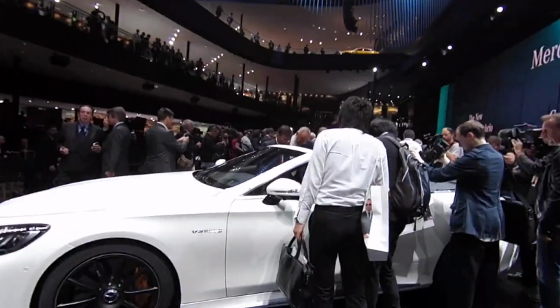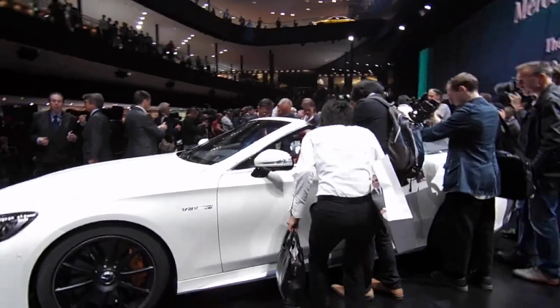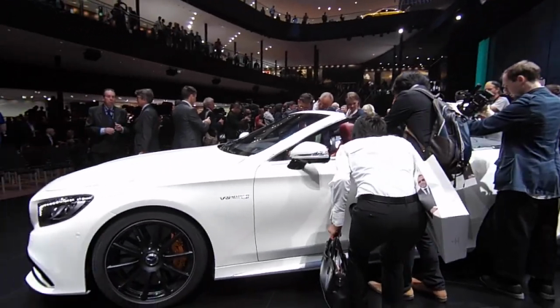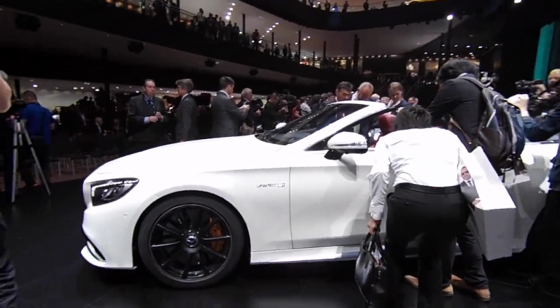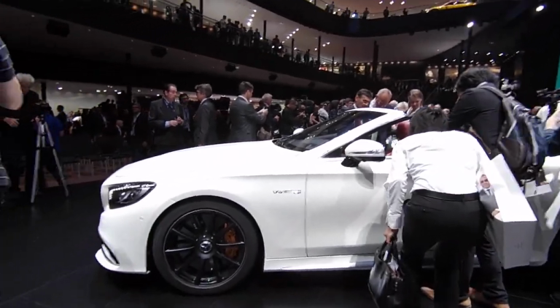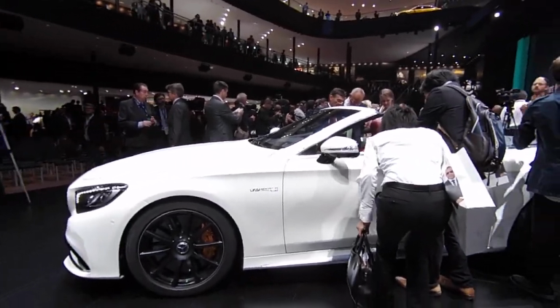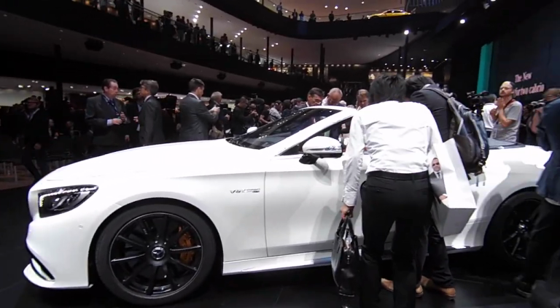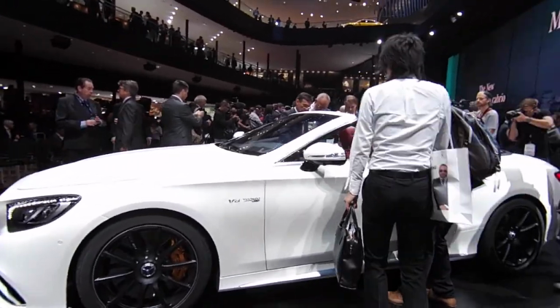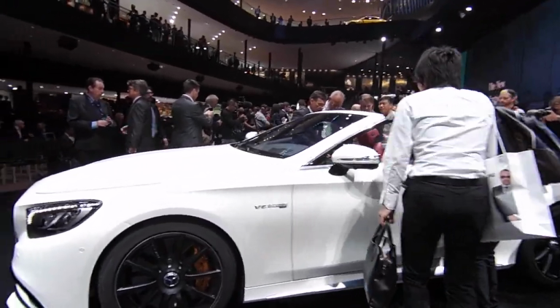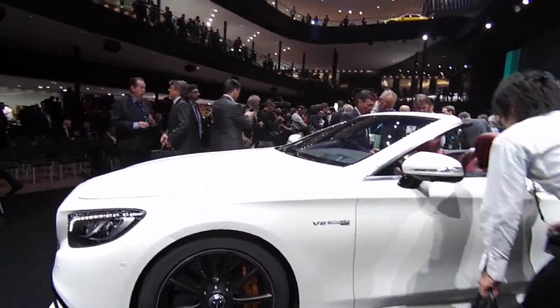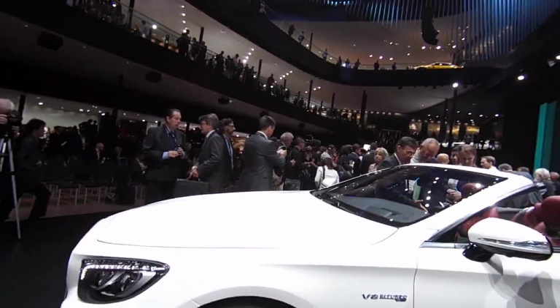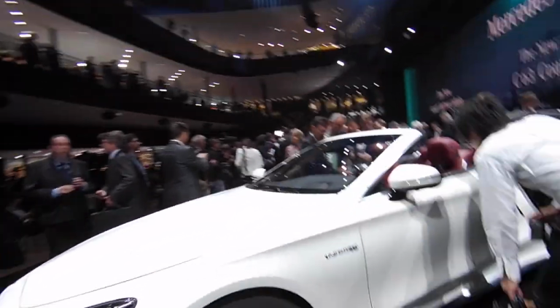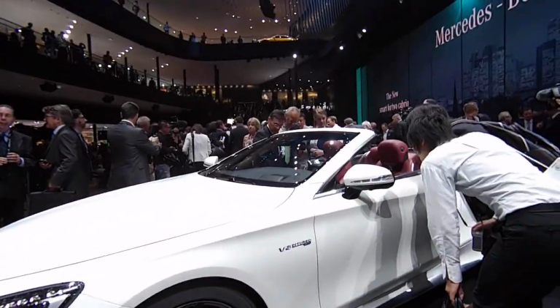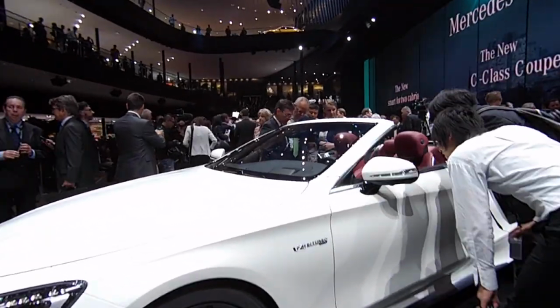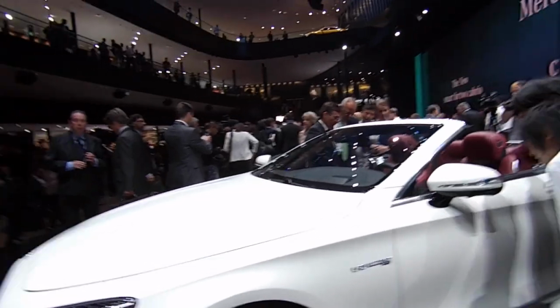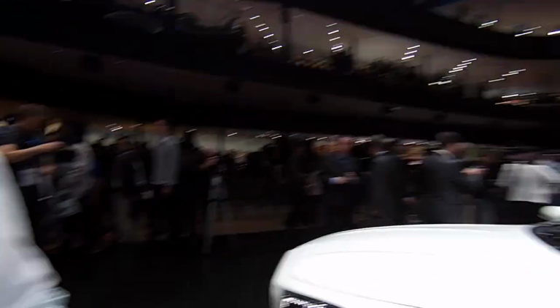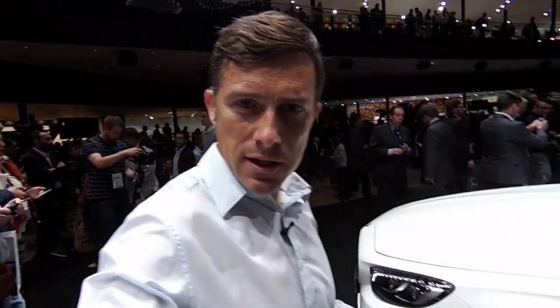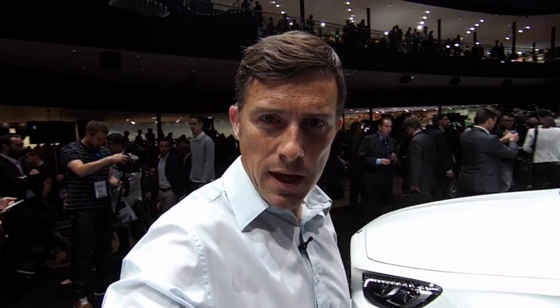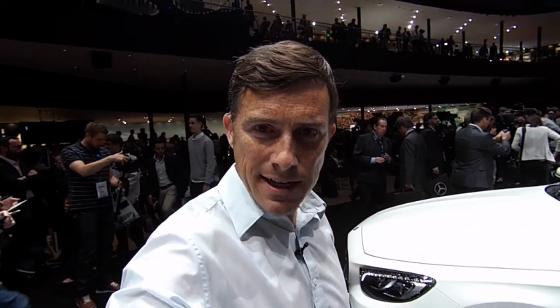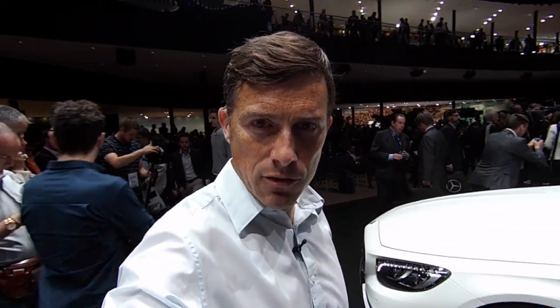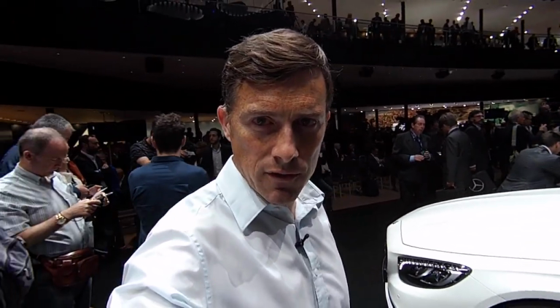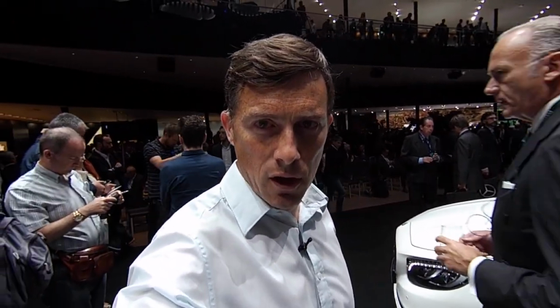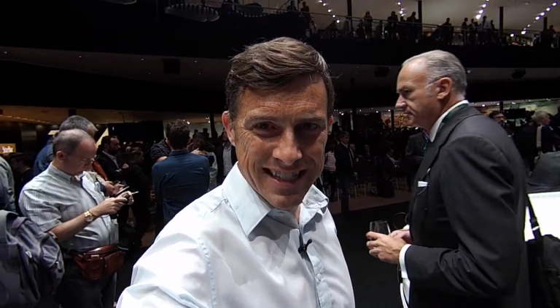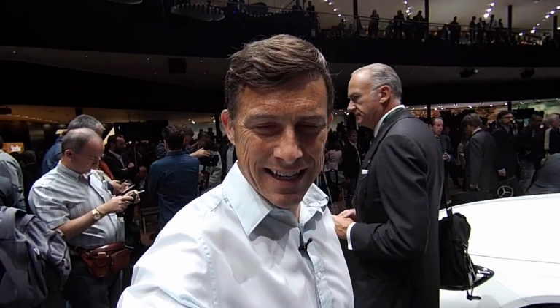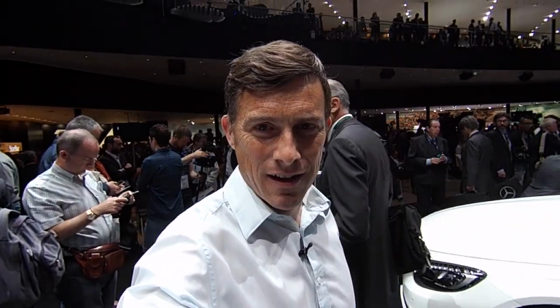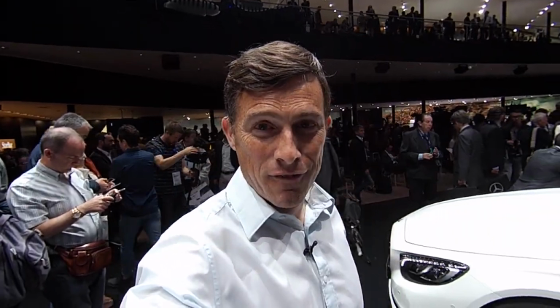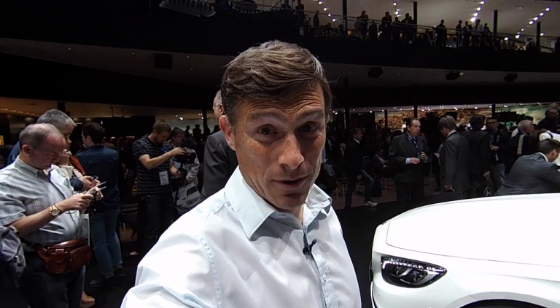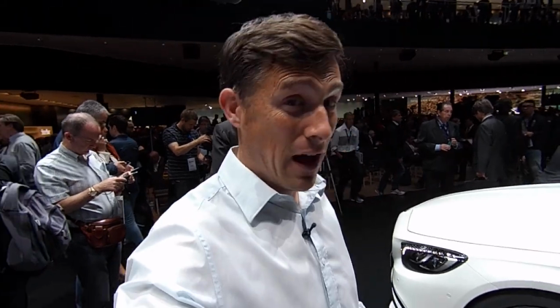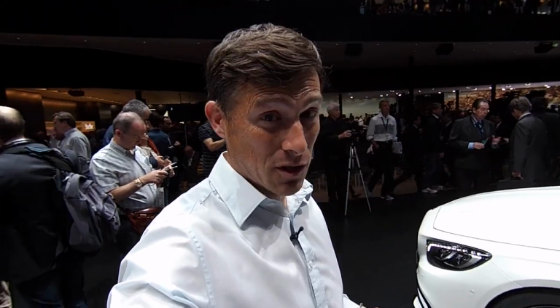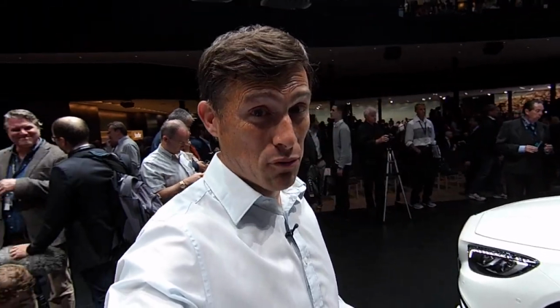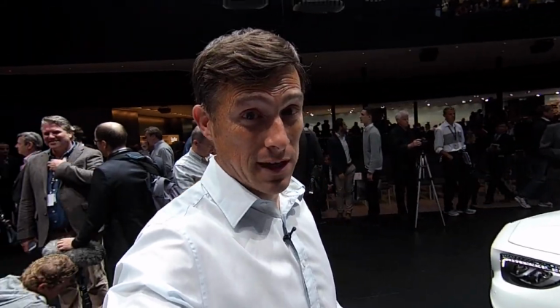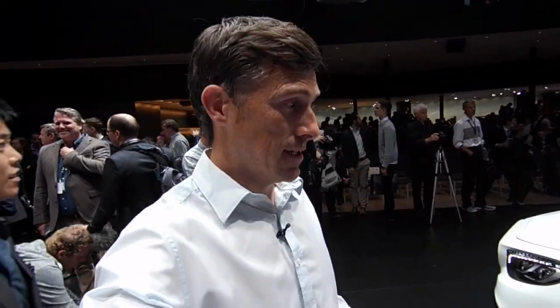It won't quite have the top speed of the Bentley, so that'll still be the fastest four-seater convertible. But apparently there's going to be an S63 version of this car with a 6.0-litre V12, and that should be pretty amazing.